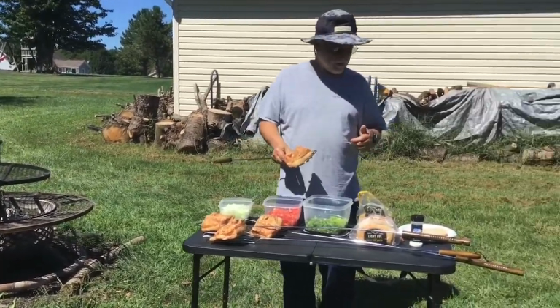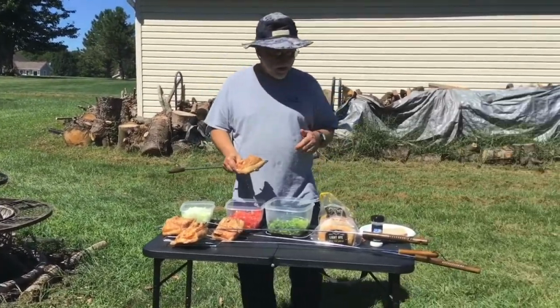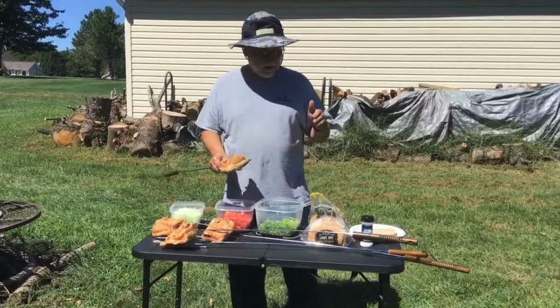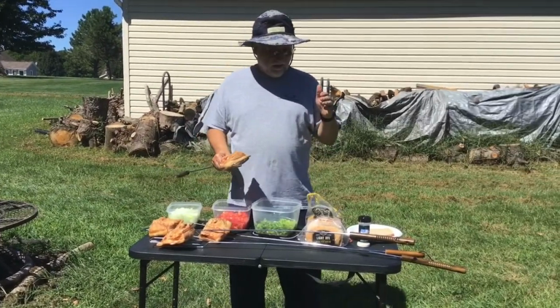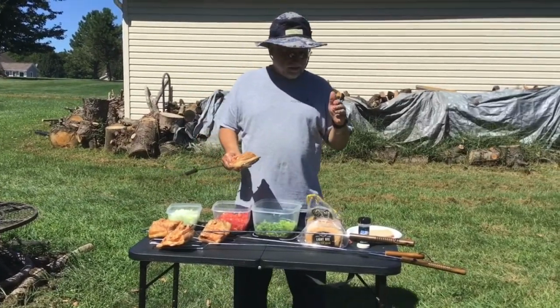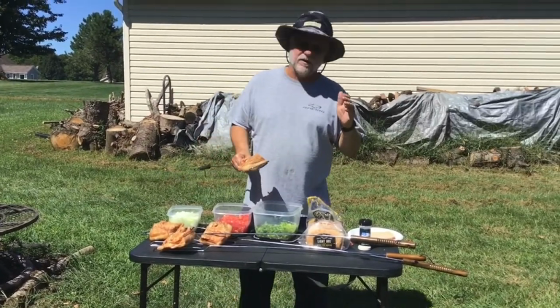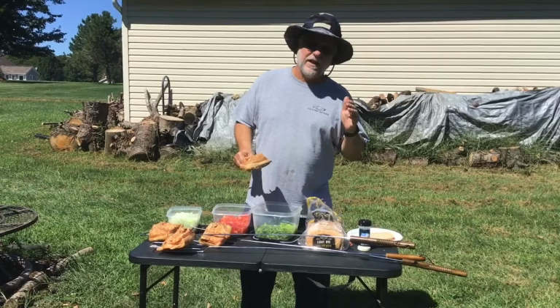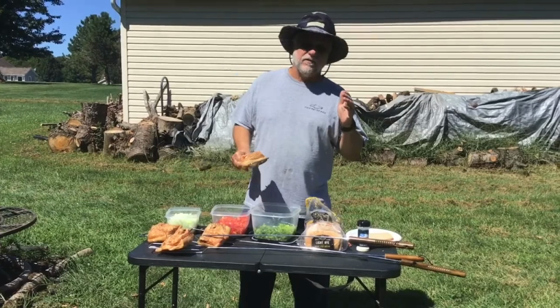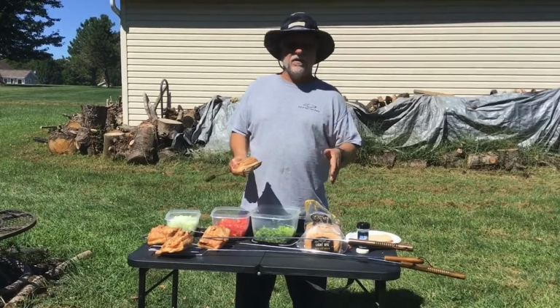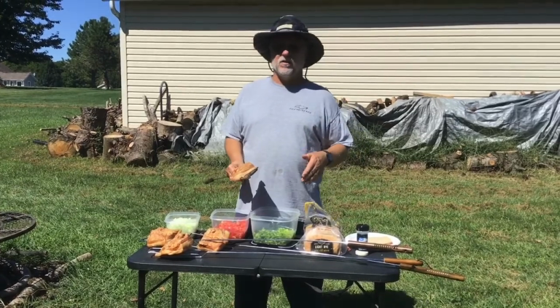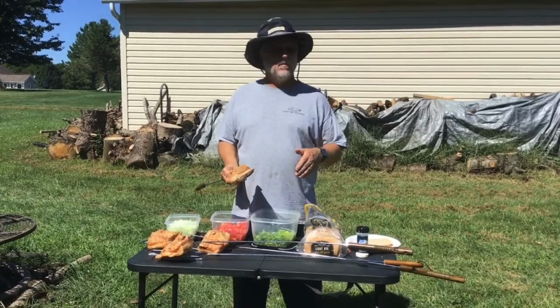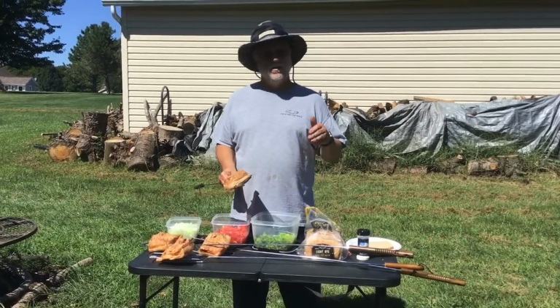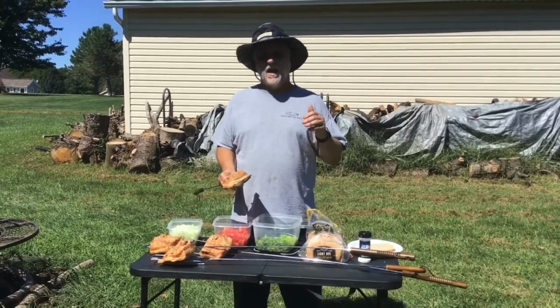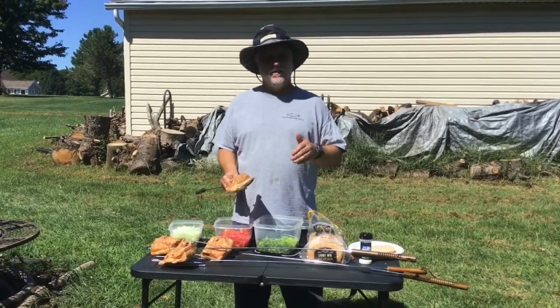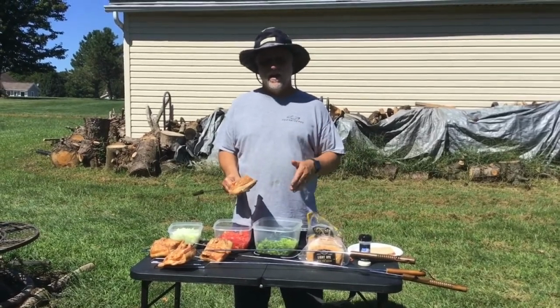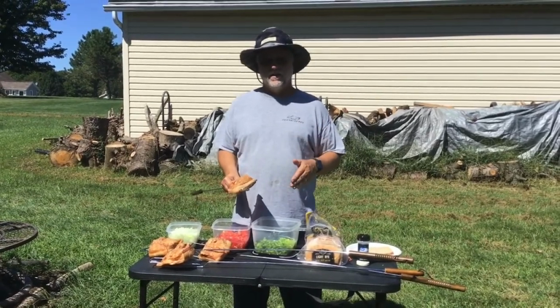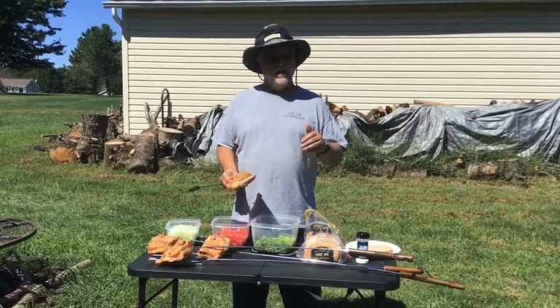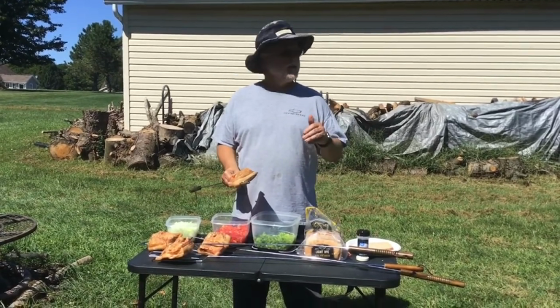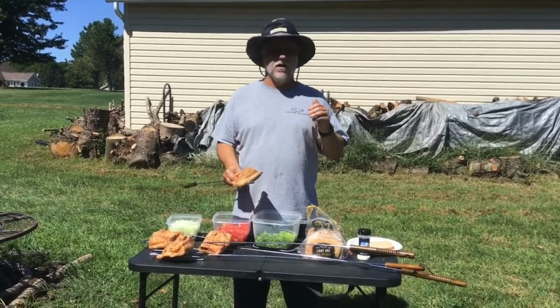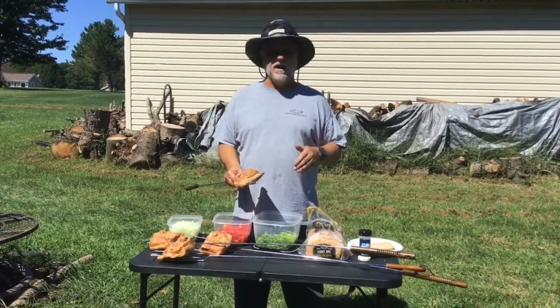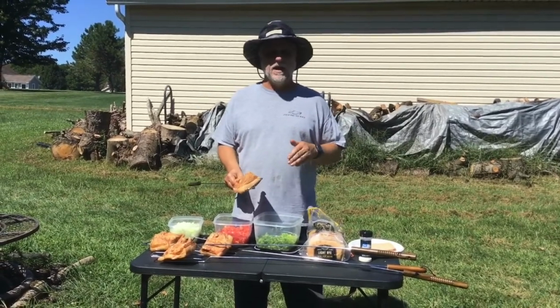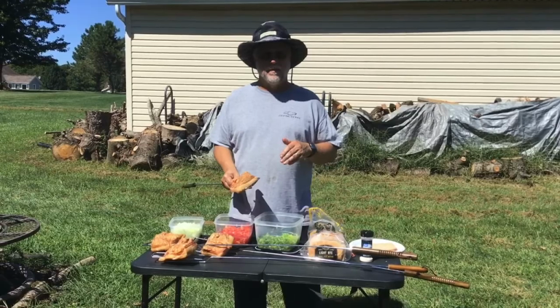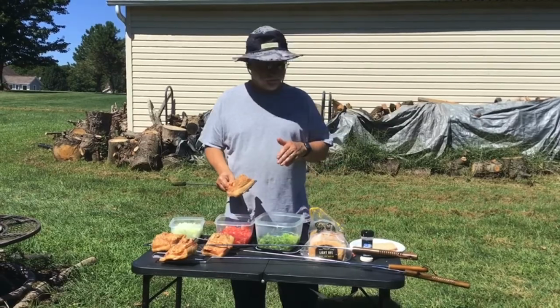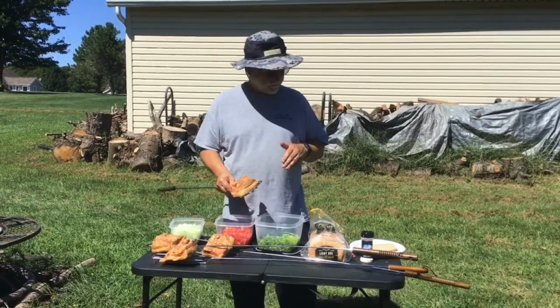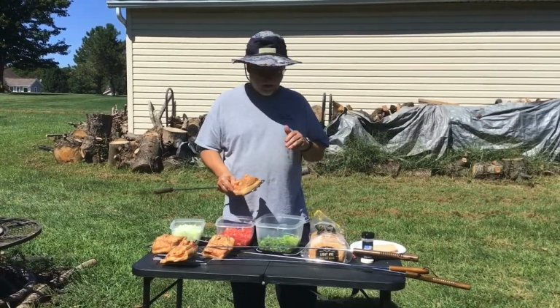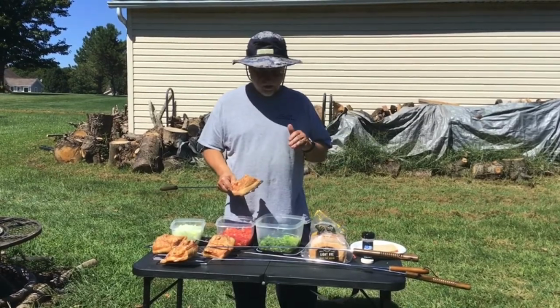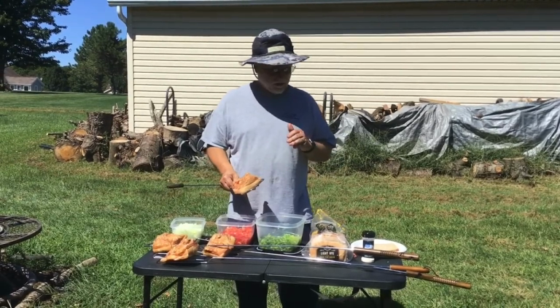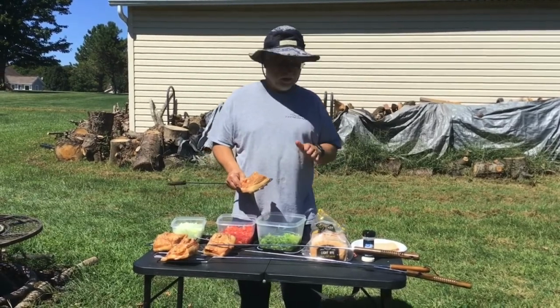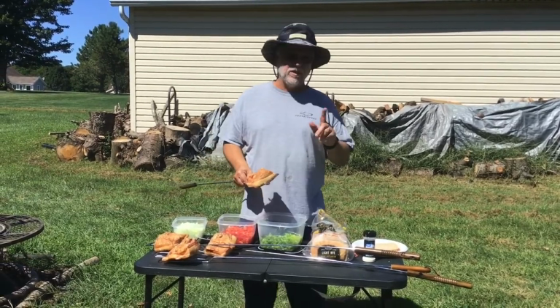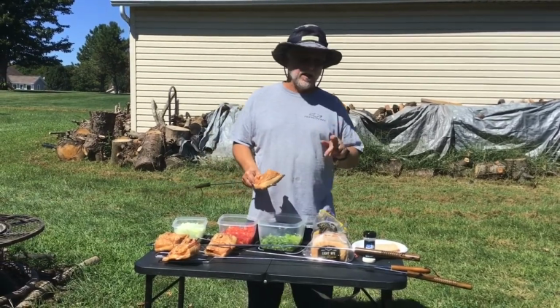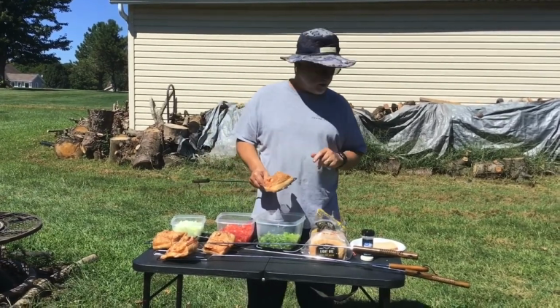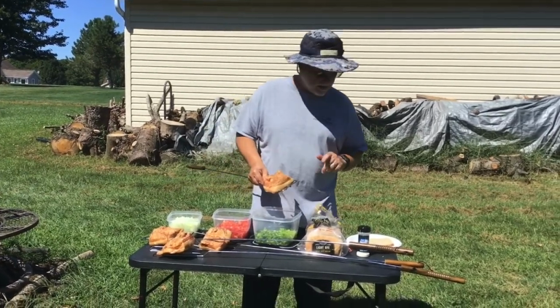First thing I want to say is if you have cholesterol problems, do not do this. This is a heart attack waiting to happen. So what we're going to do, I'm going to do one piece of bread just to show you what it's like.